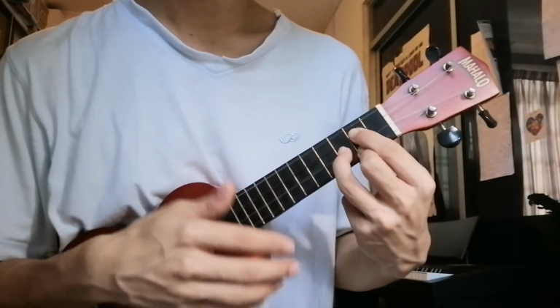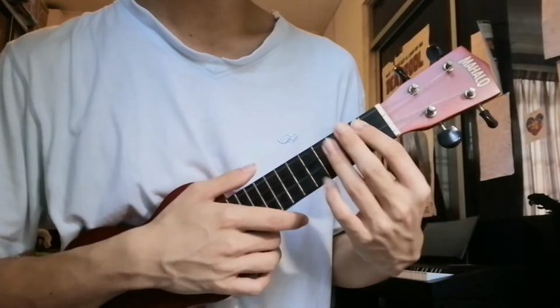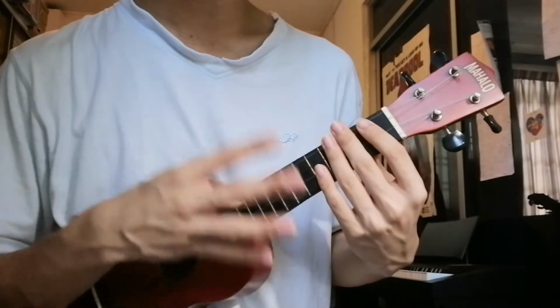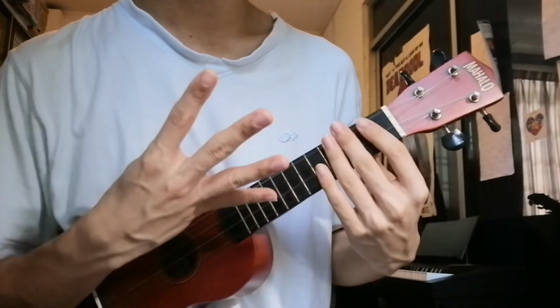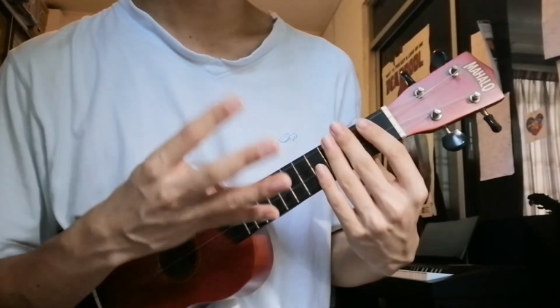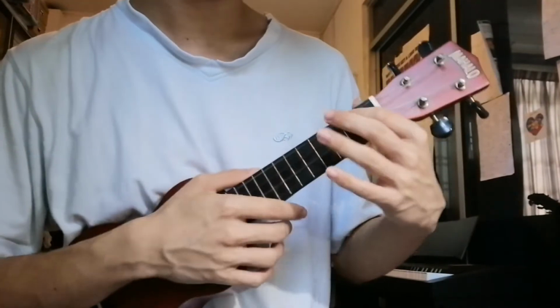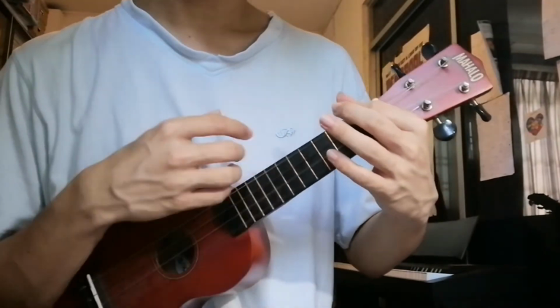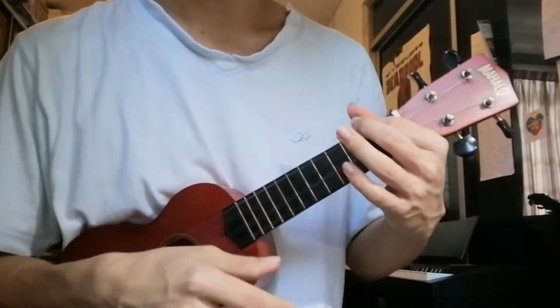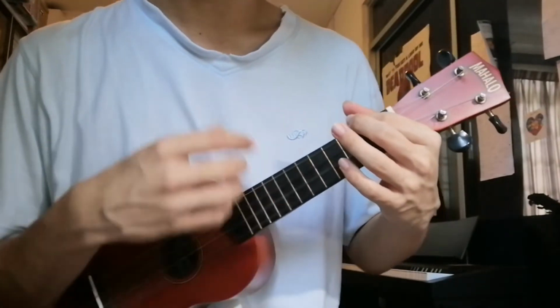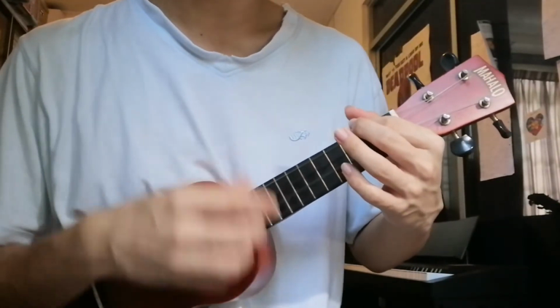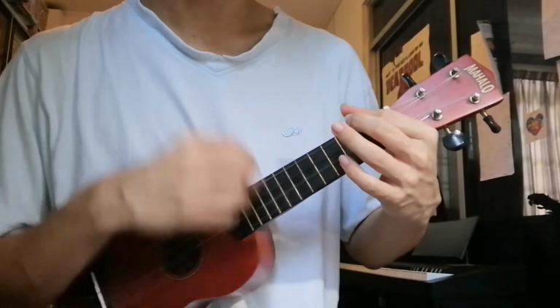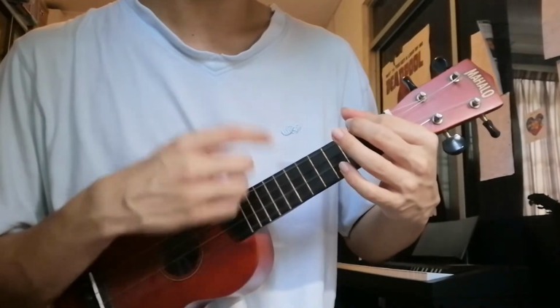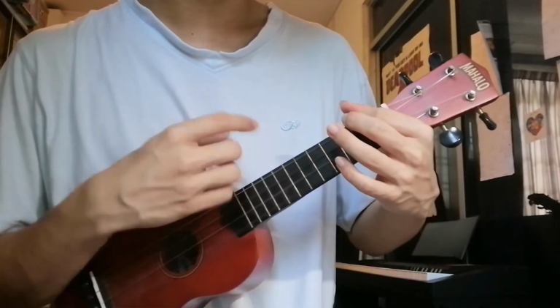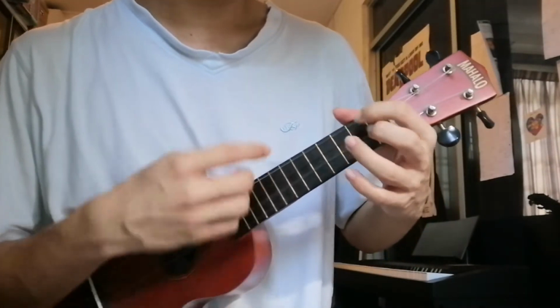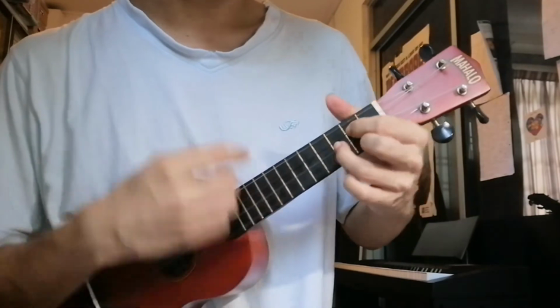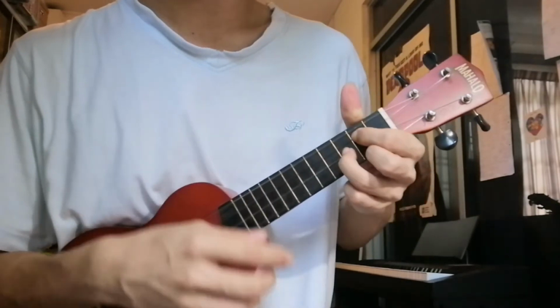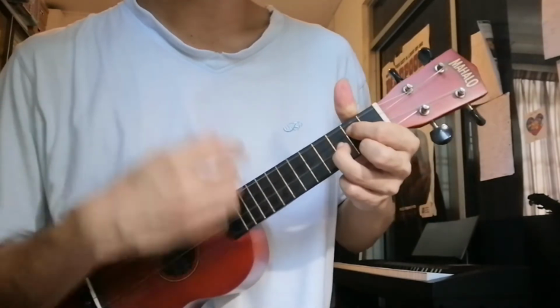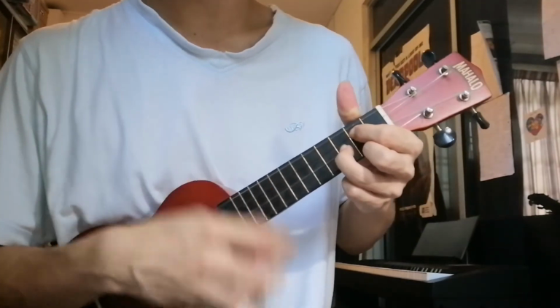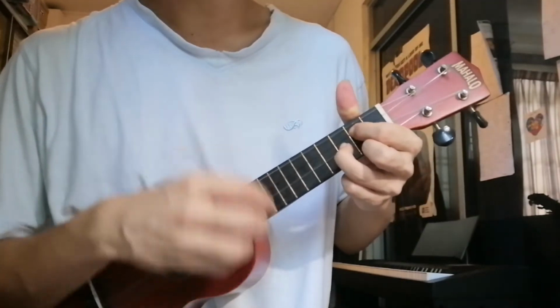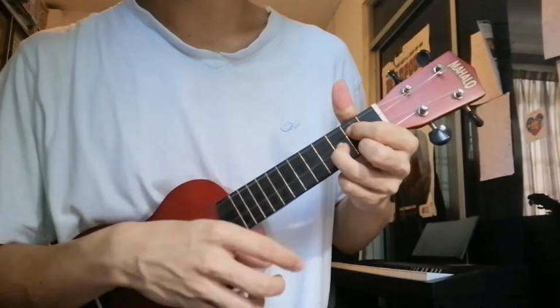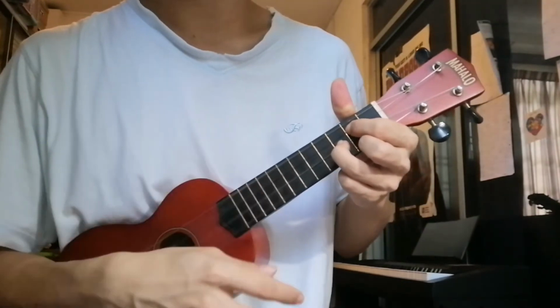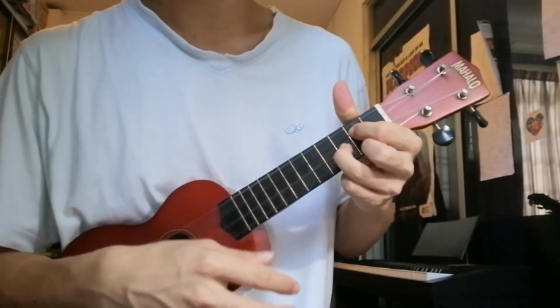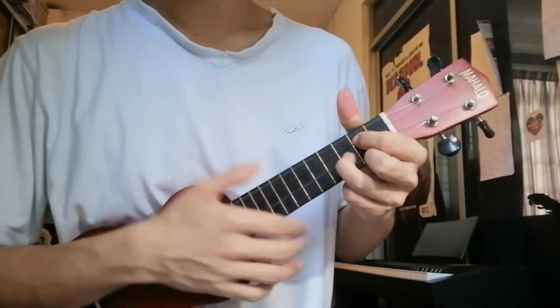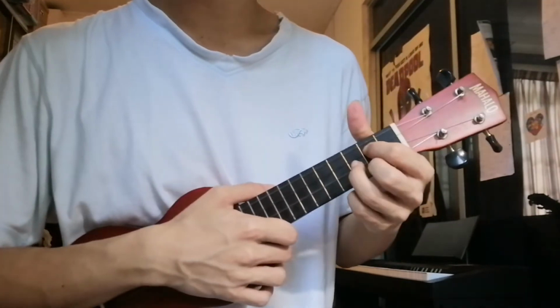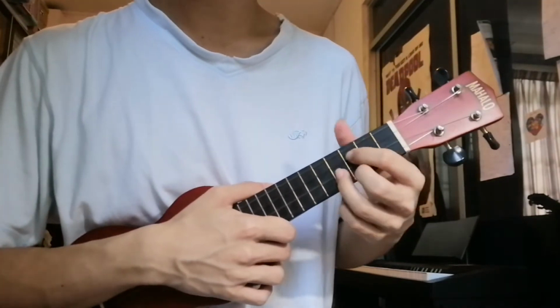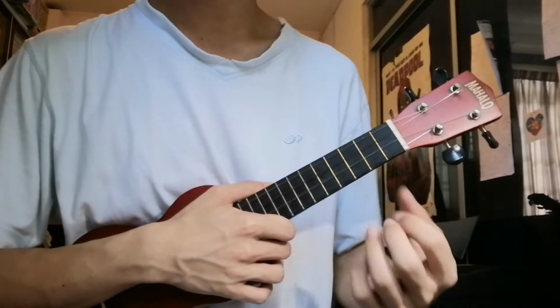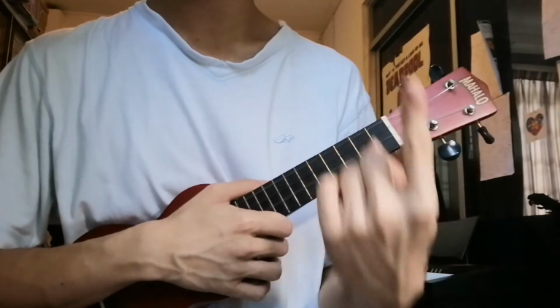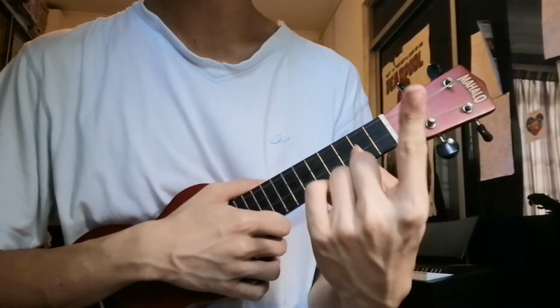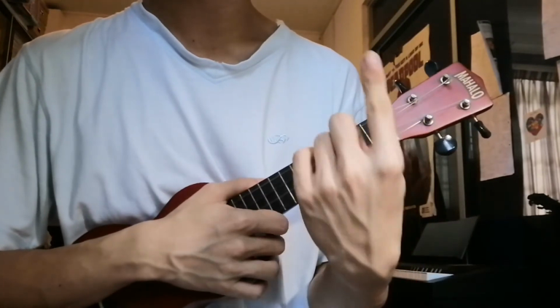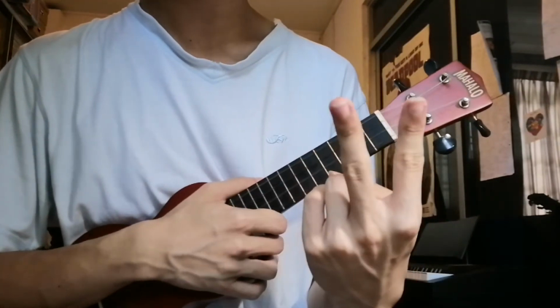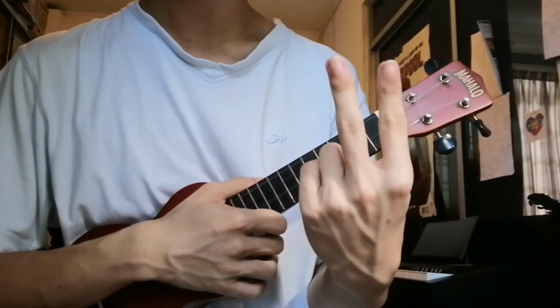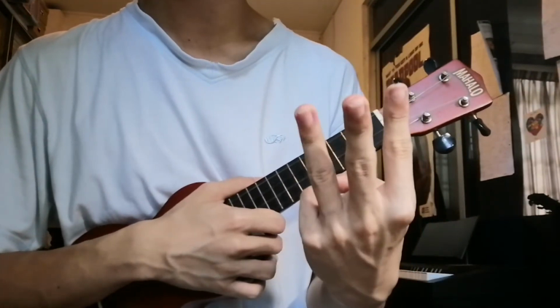You play each chord for 4 counts: 1, 2, 3, 4. You use these chords for the intro, verse, and the chorus.